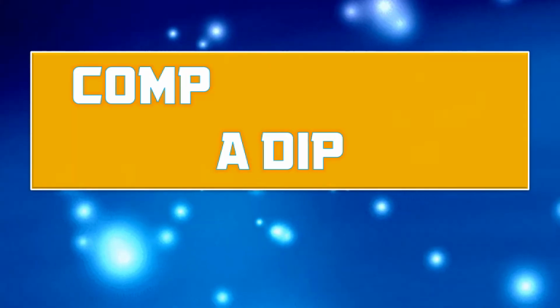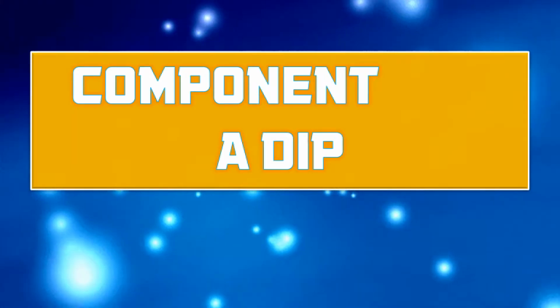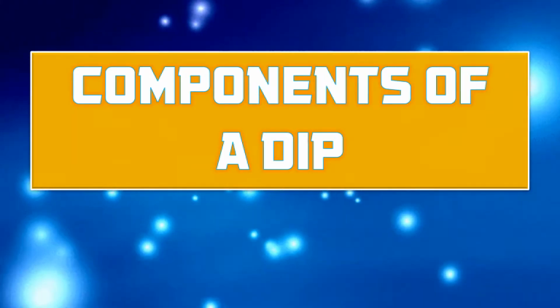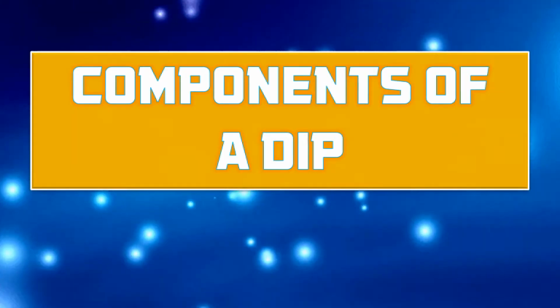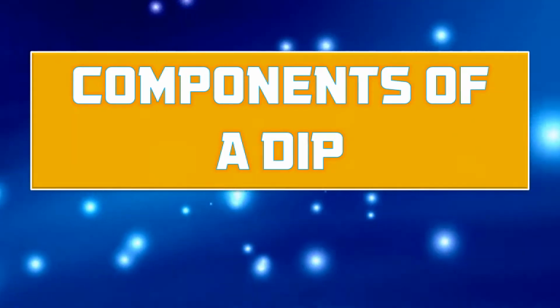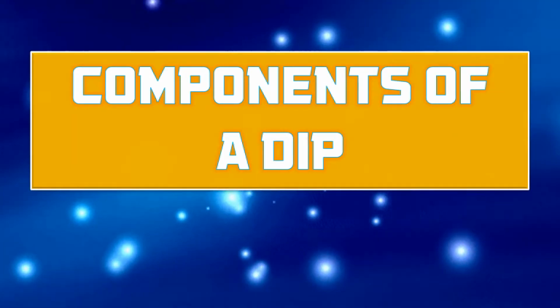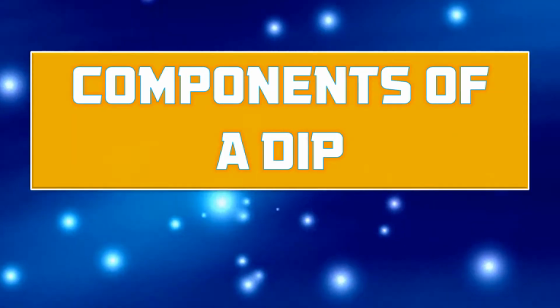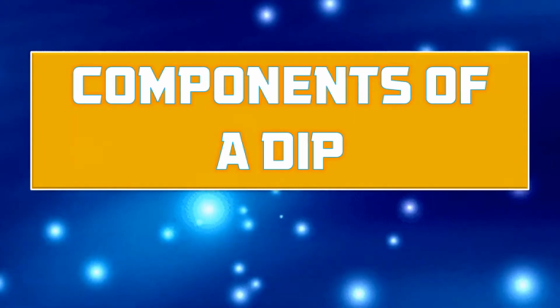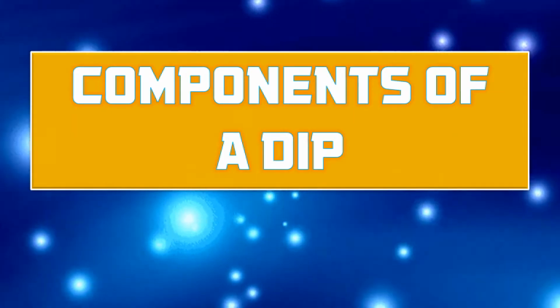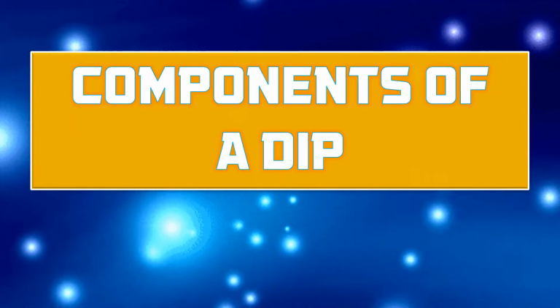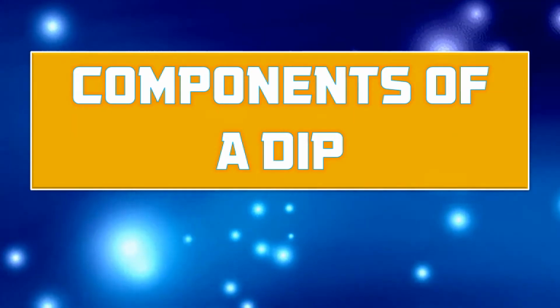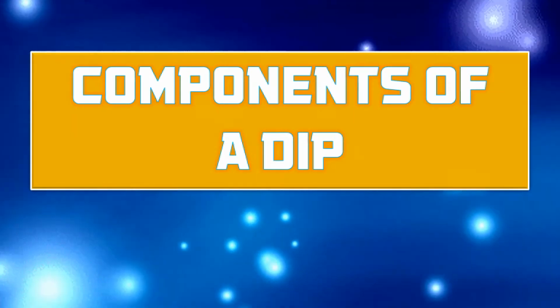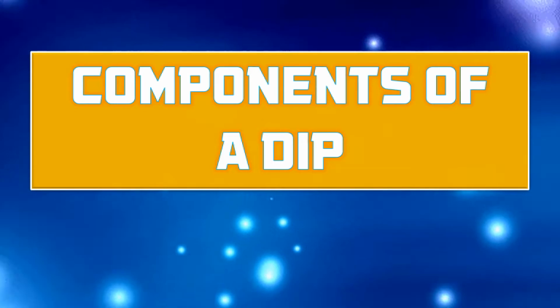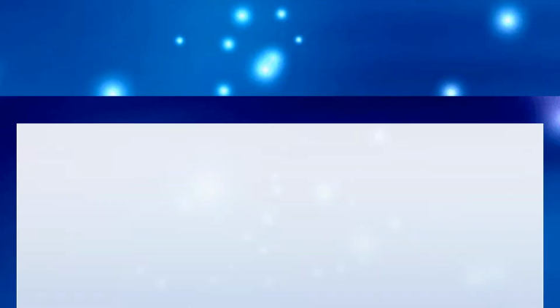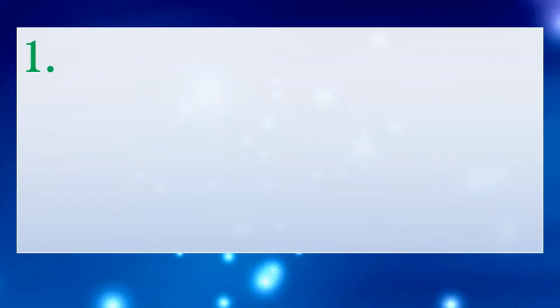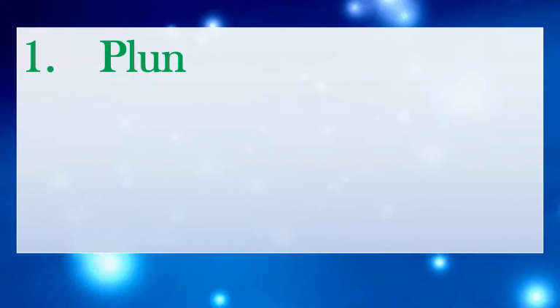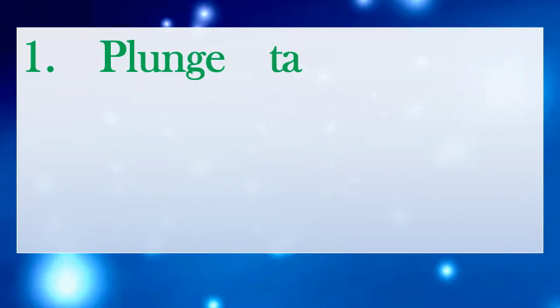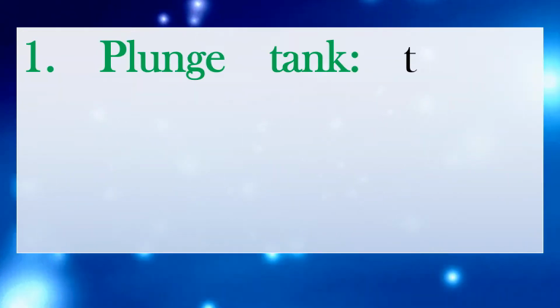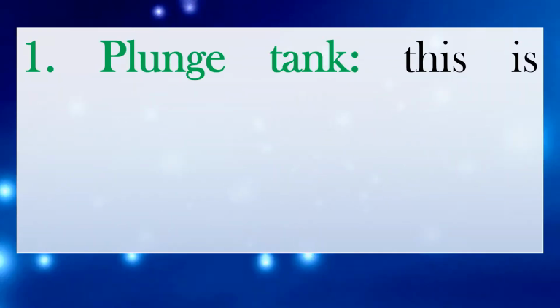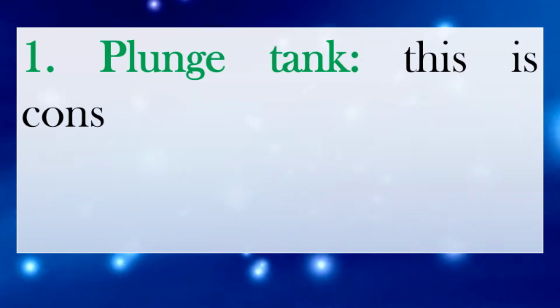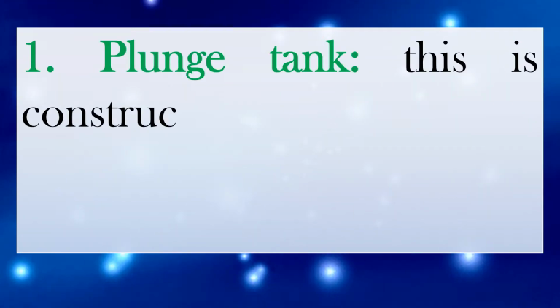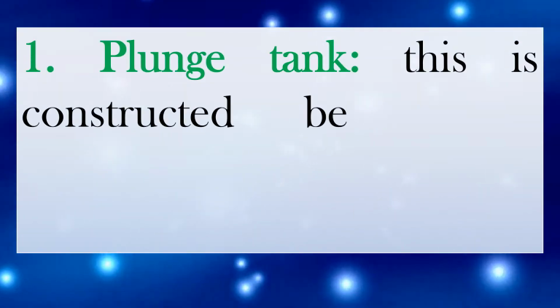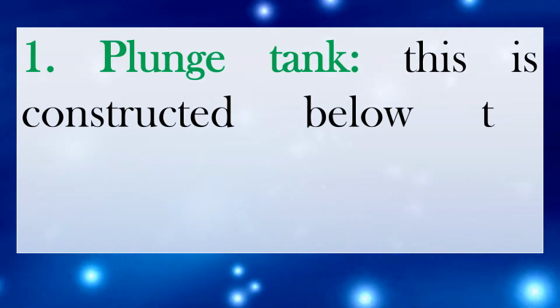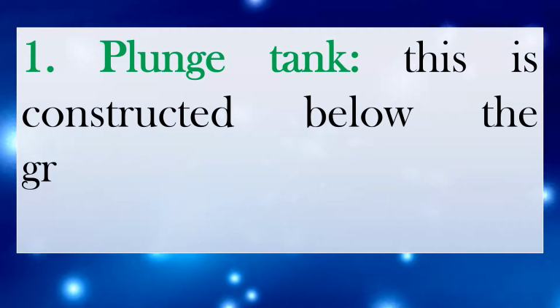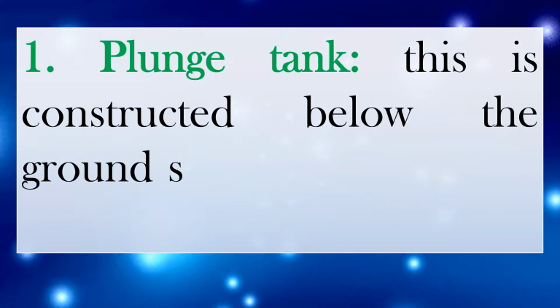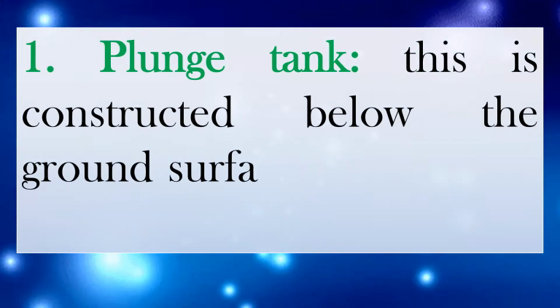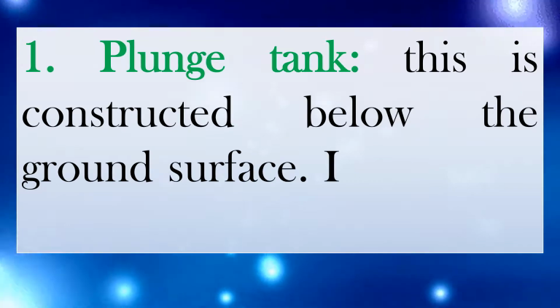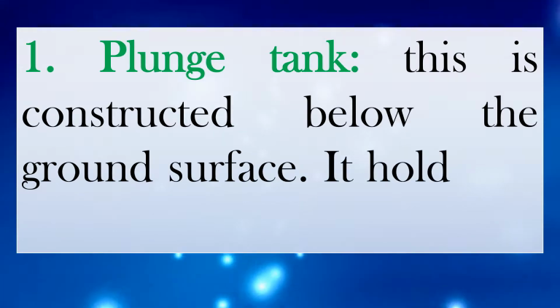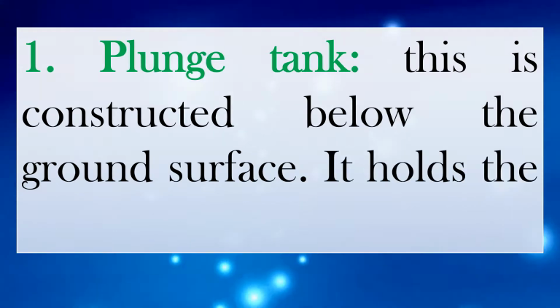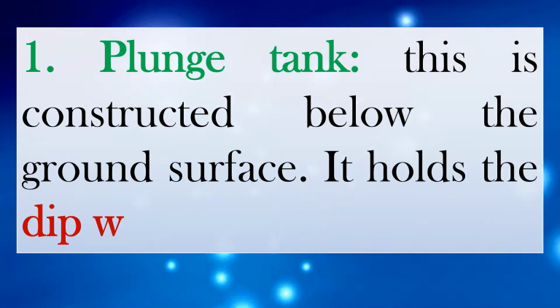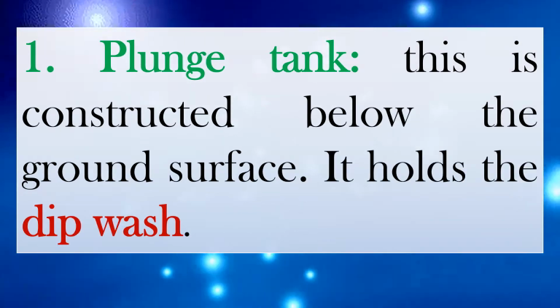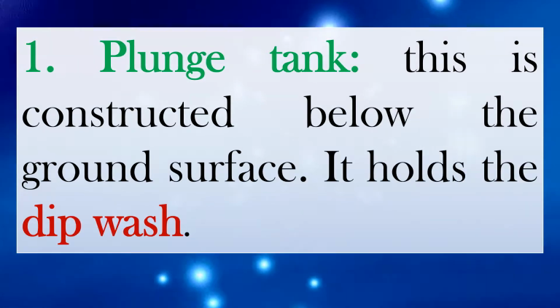Components of a dip. Number 1: Plunge tank. This is constructed below the ground surface. It holds the dip wash.